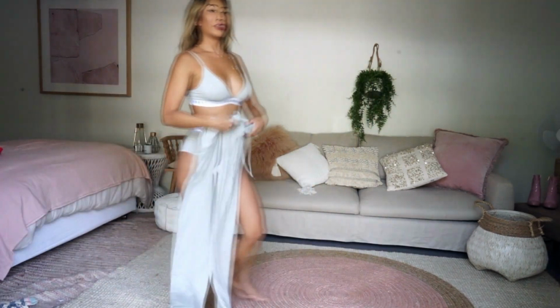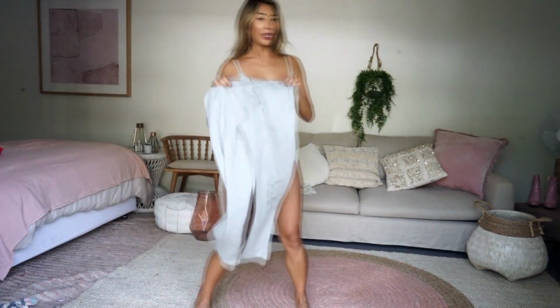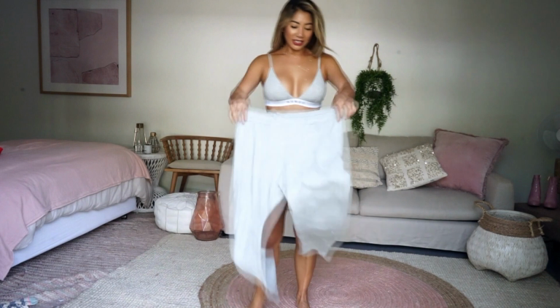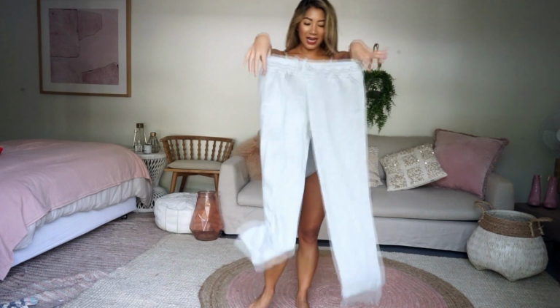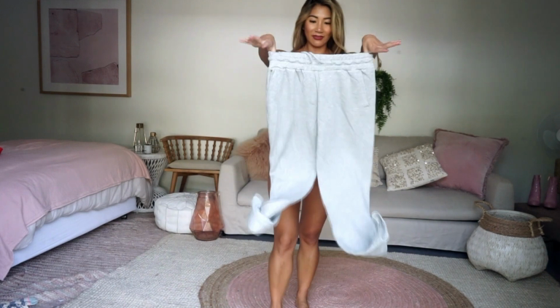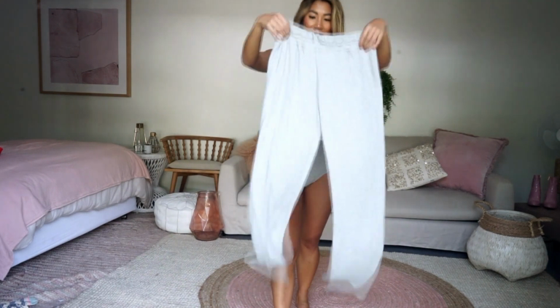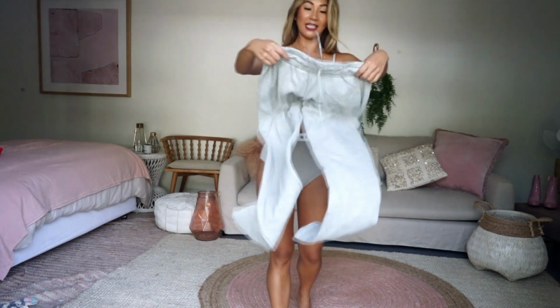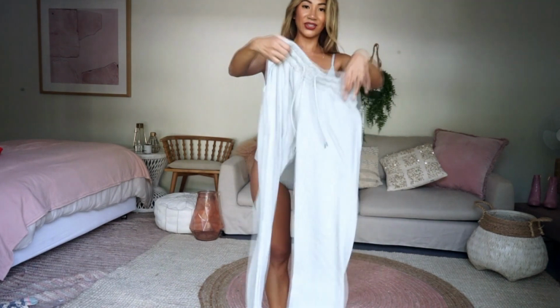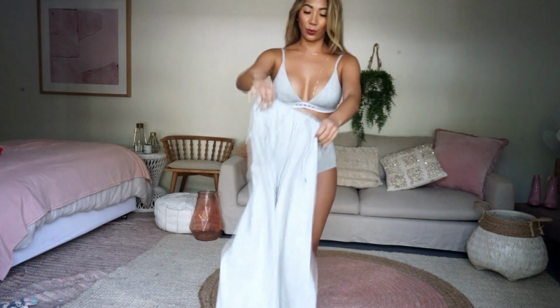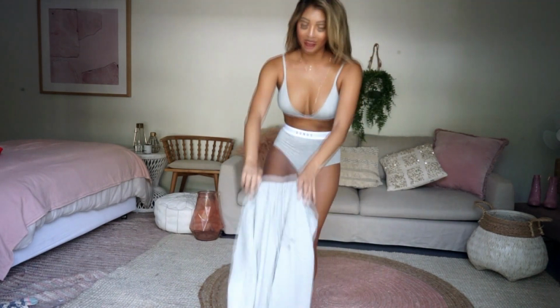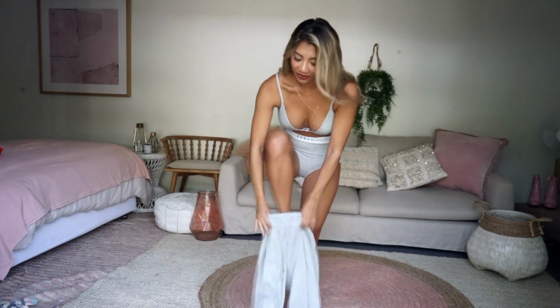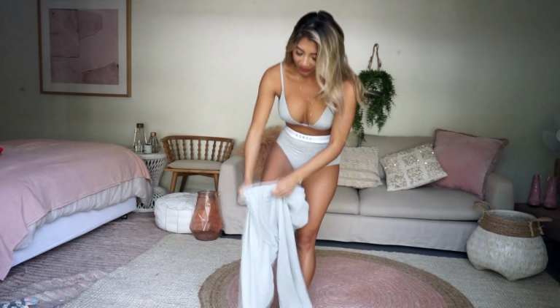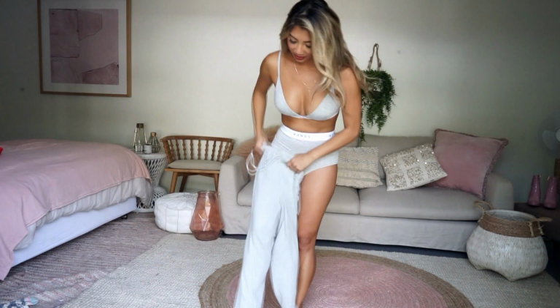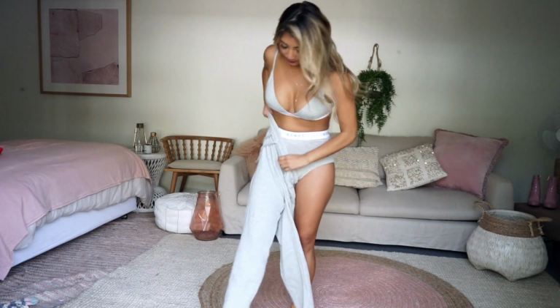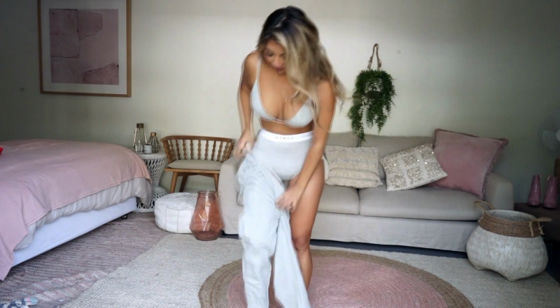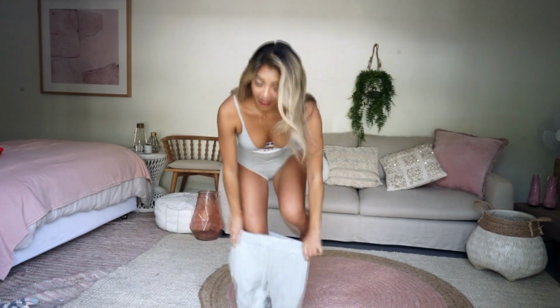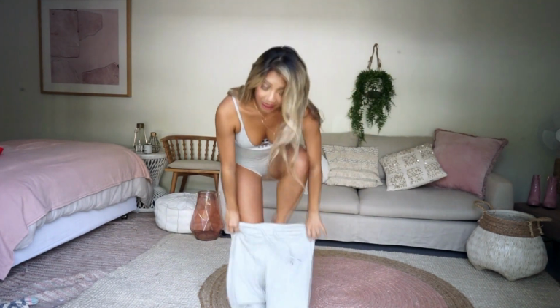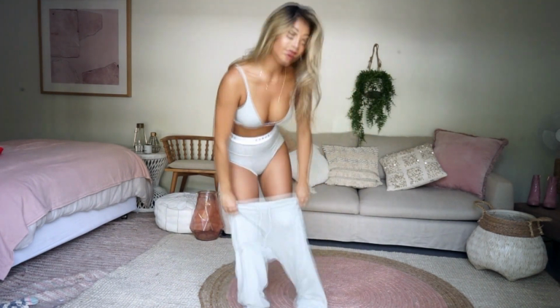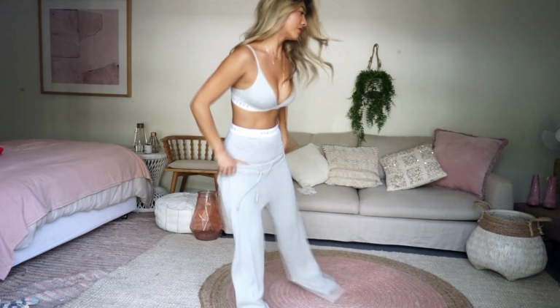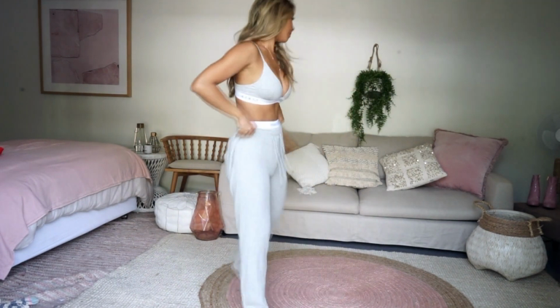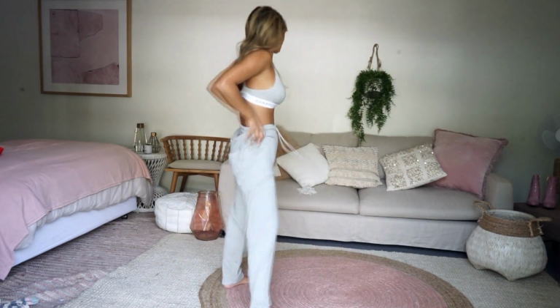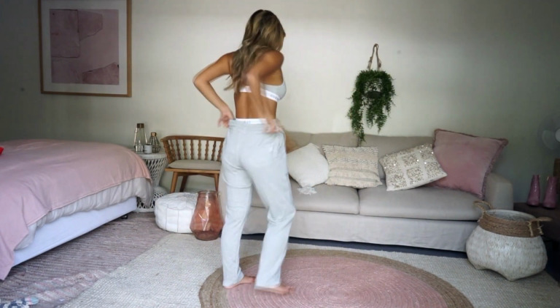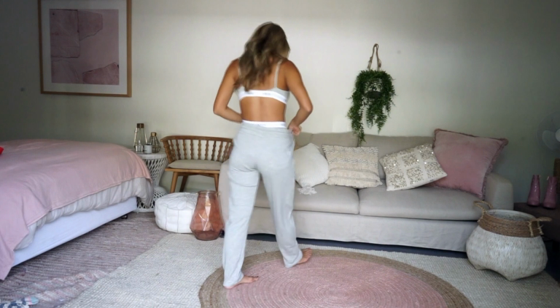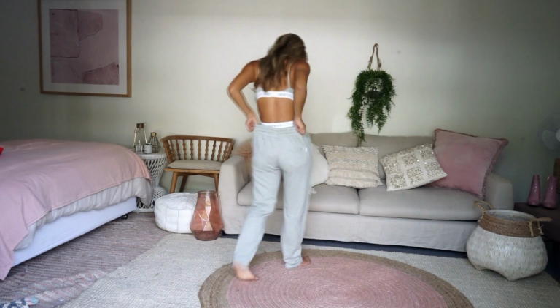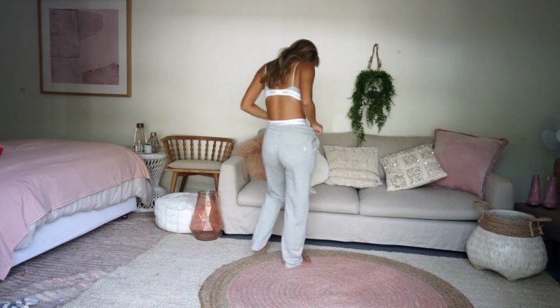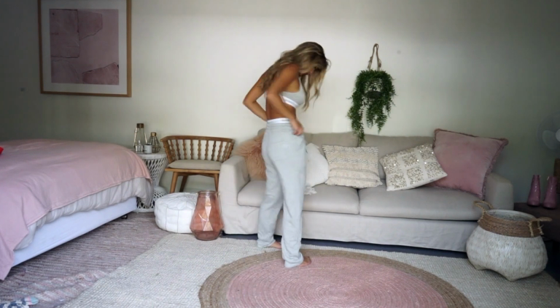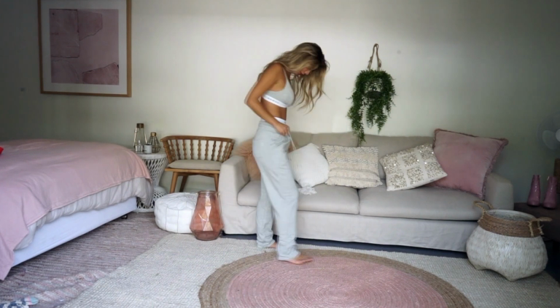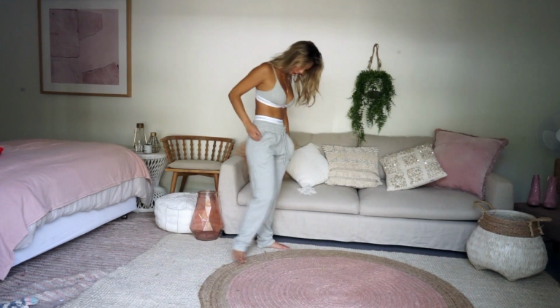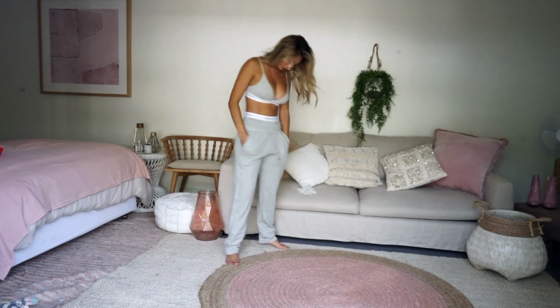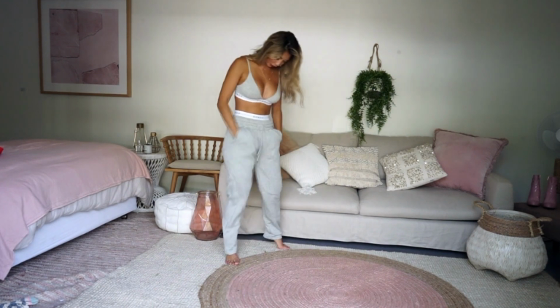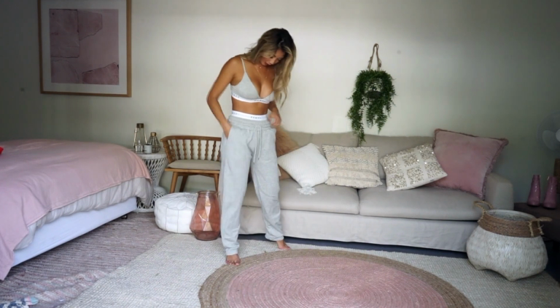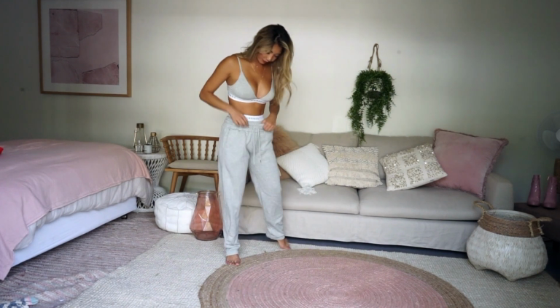The next thing I have are these sweats. They are so, so comfortable.